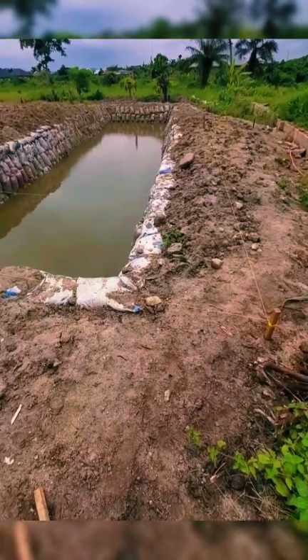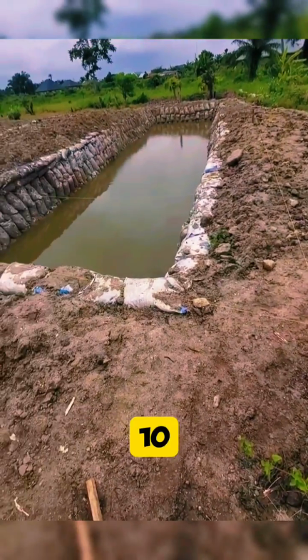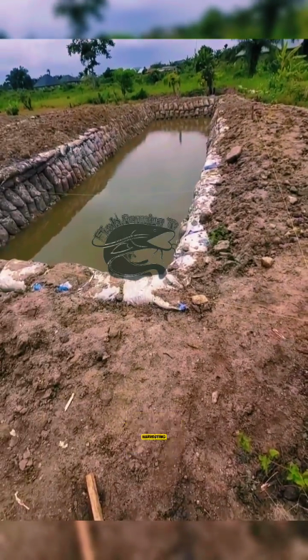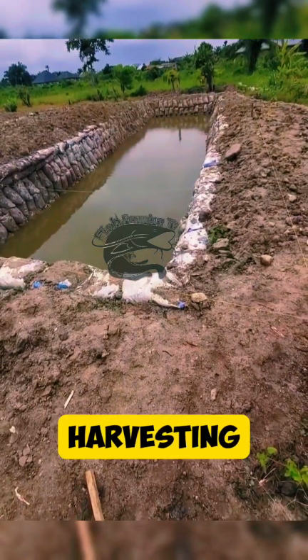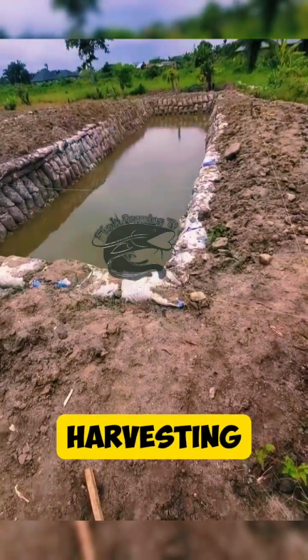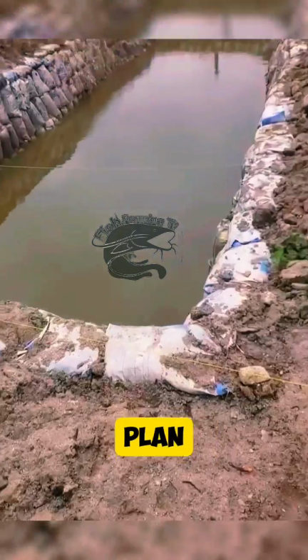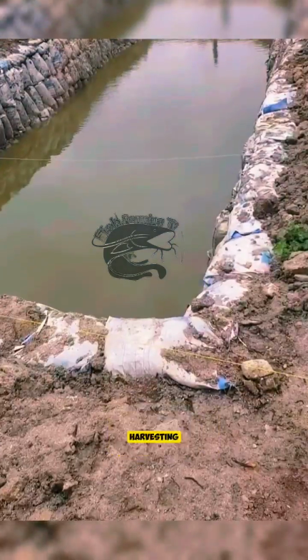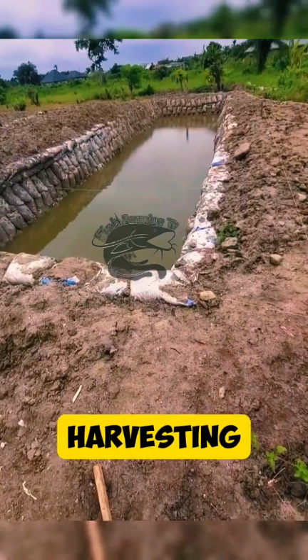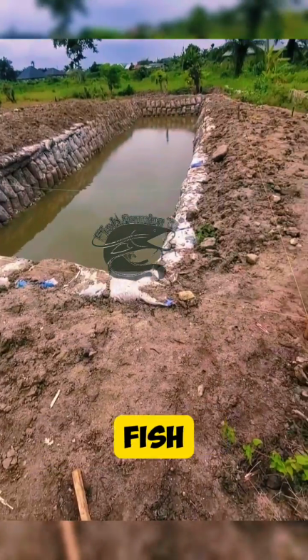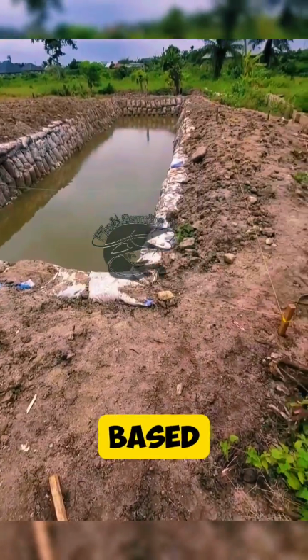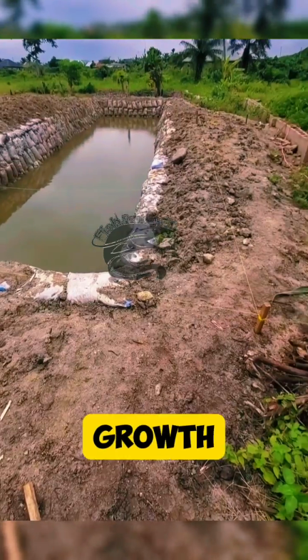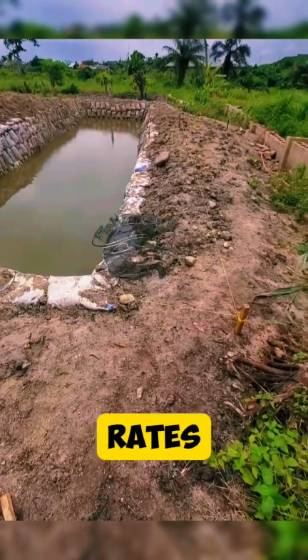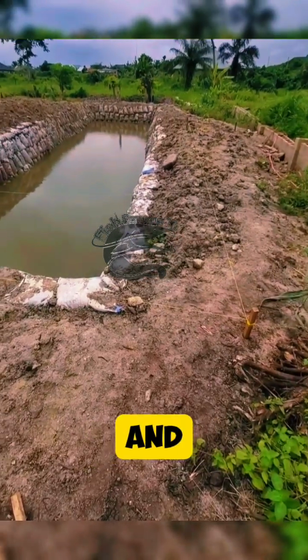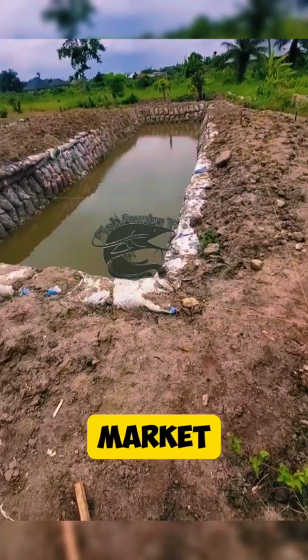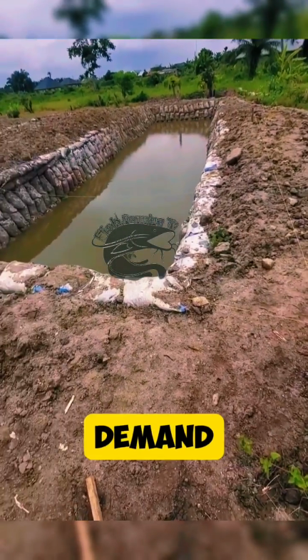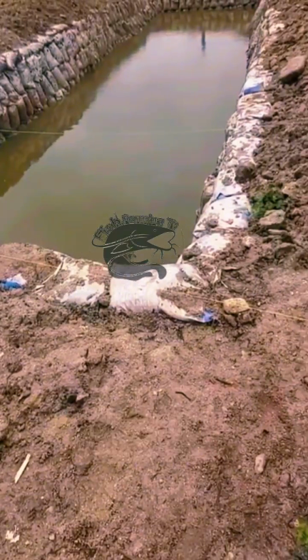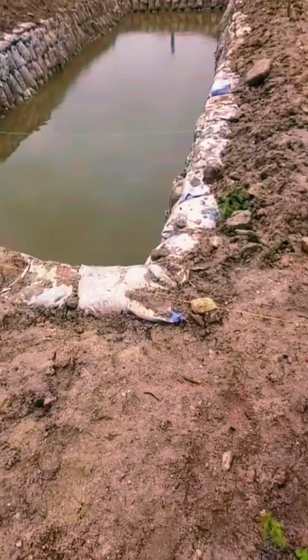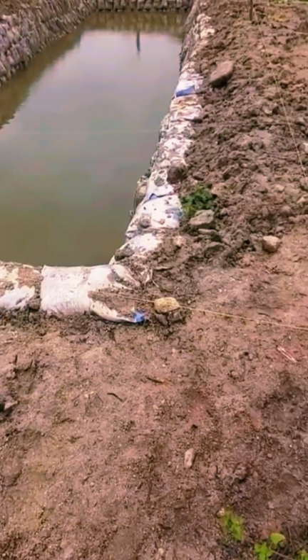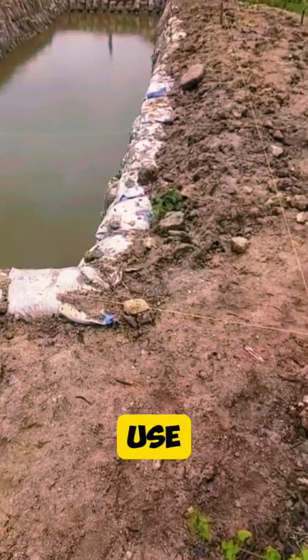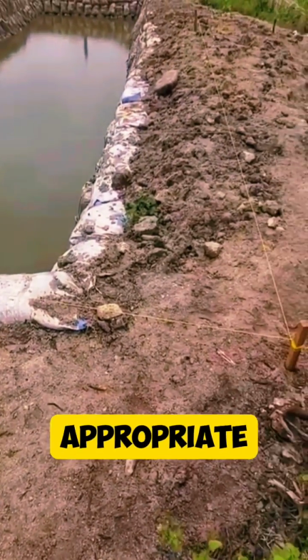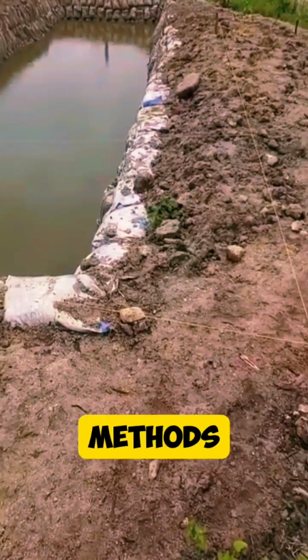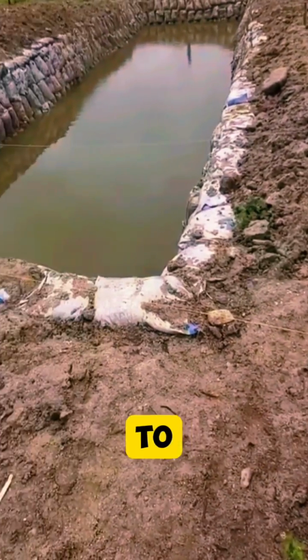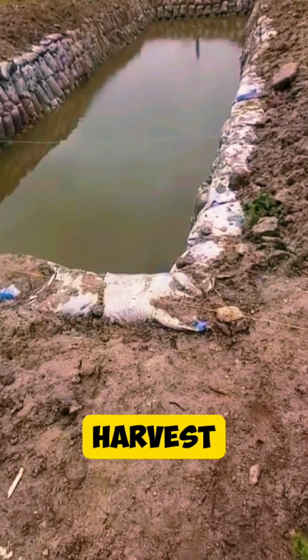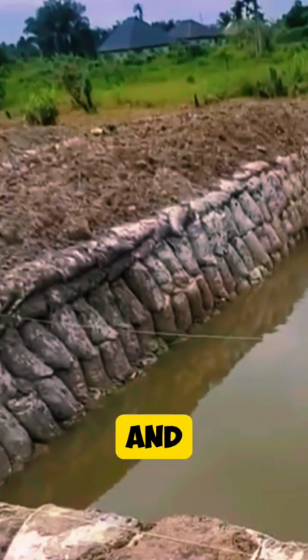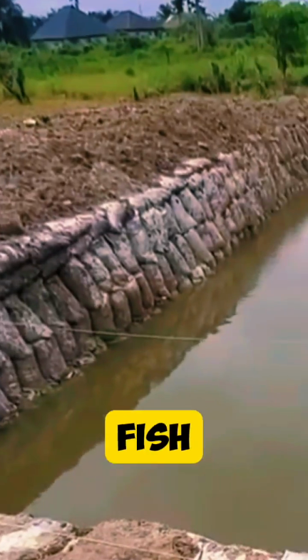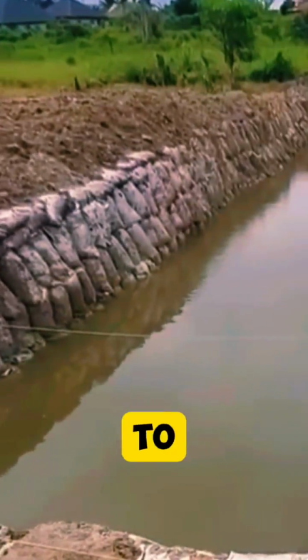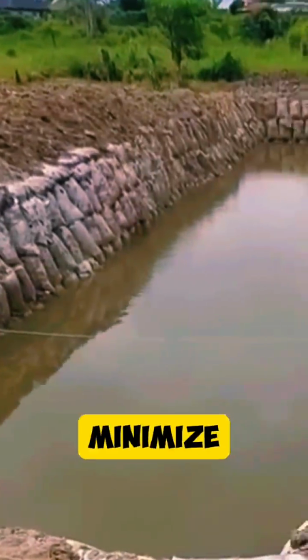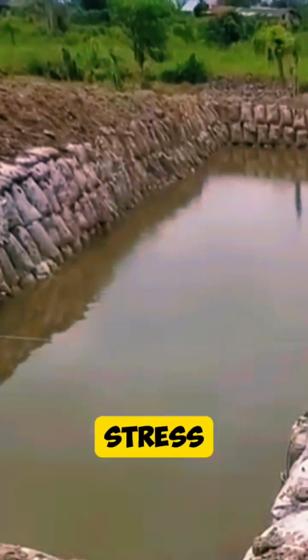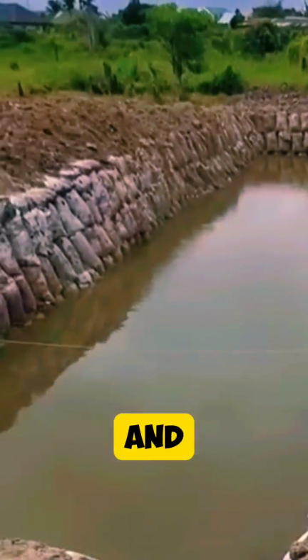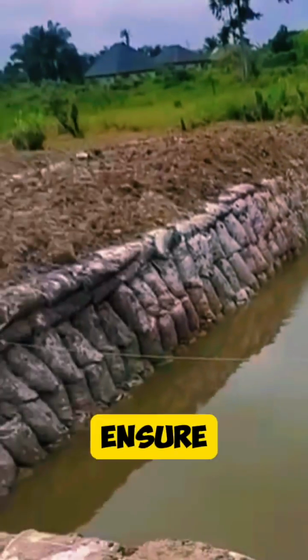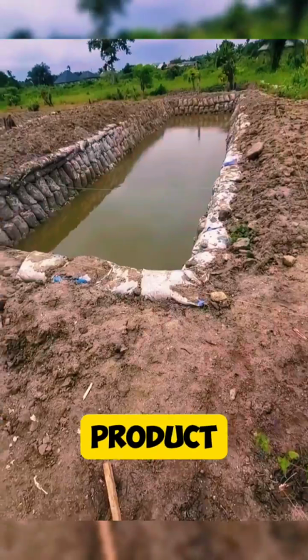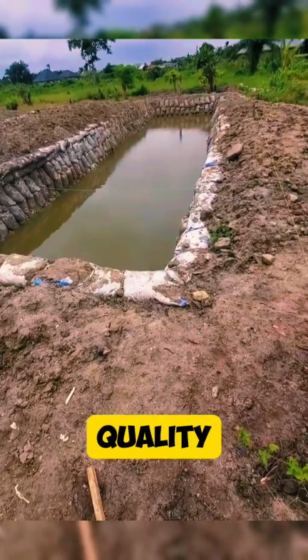Step 10: Harvesting. Plan for harvesting fish based on growth rates and market demand. Use appropriate methods to harvest and handle fish to minimize stress and ensure product quality.